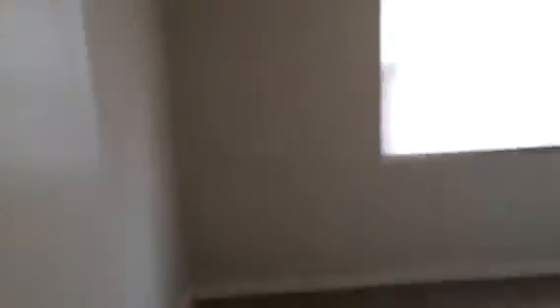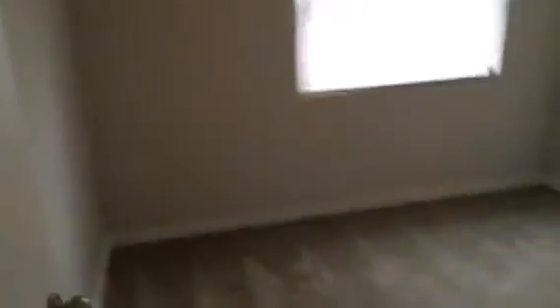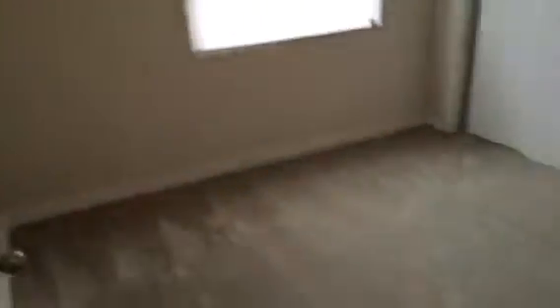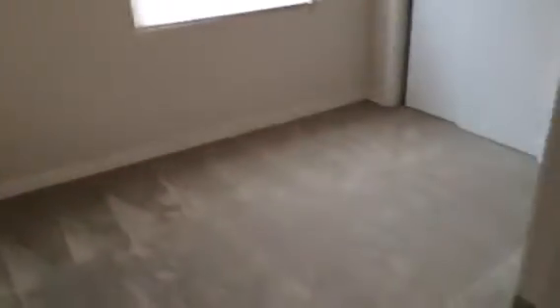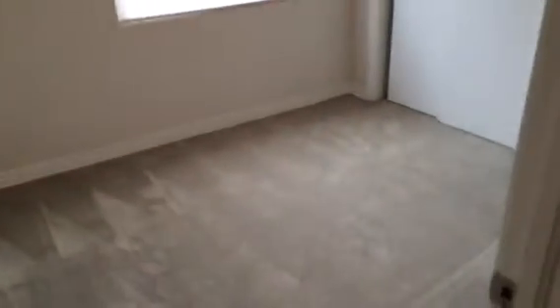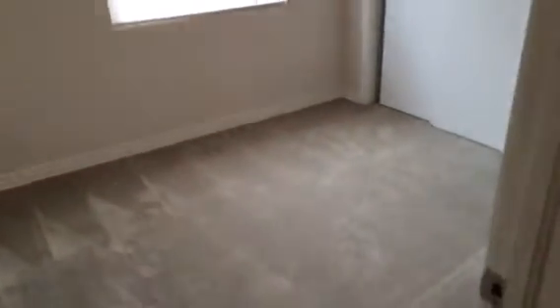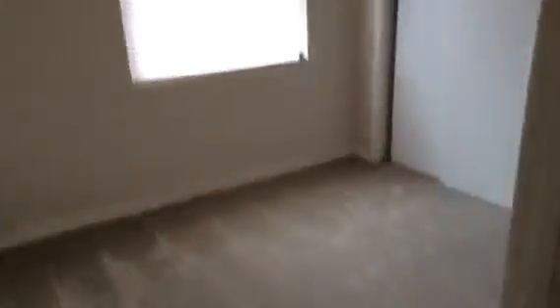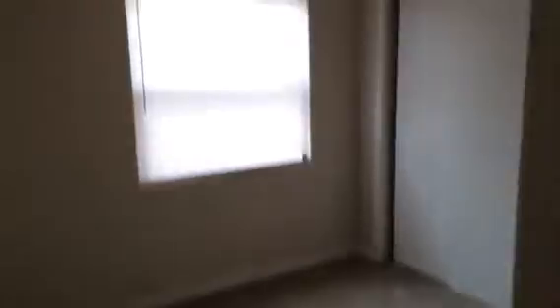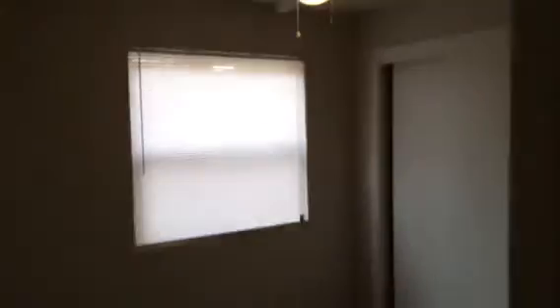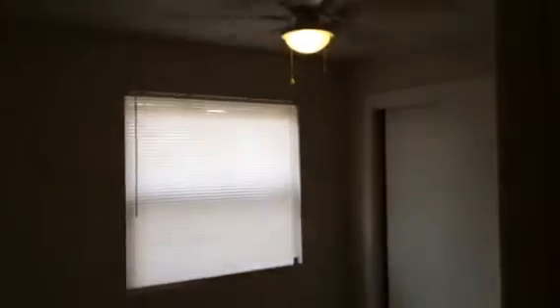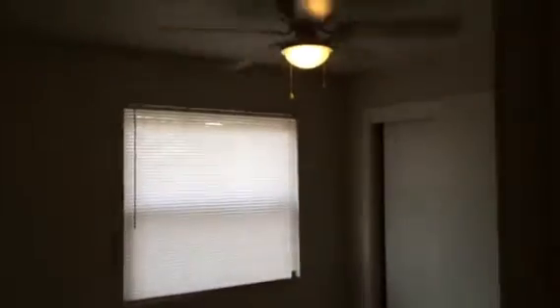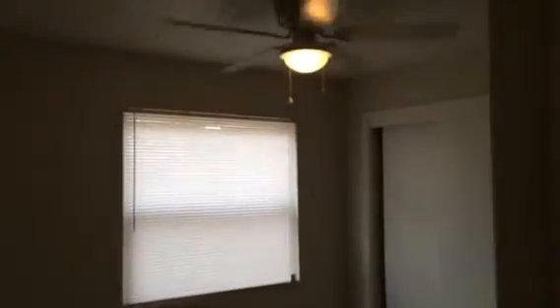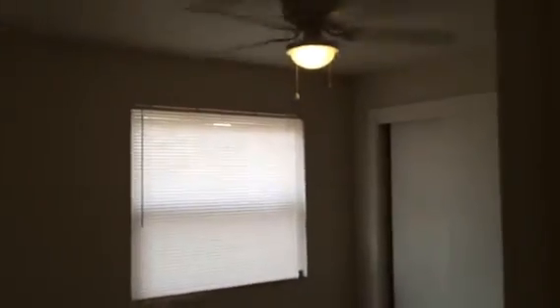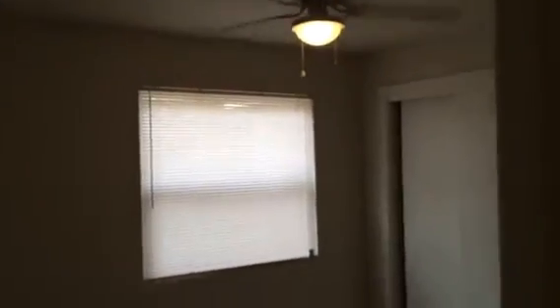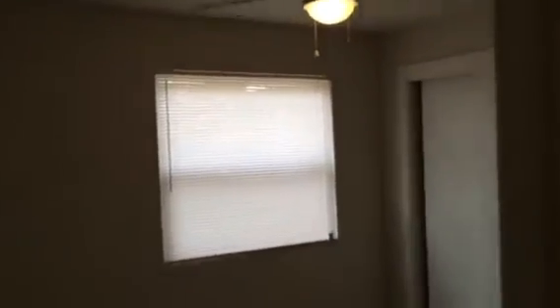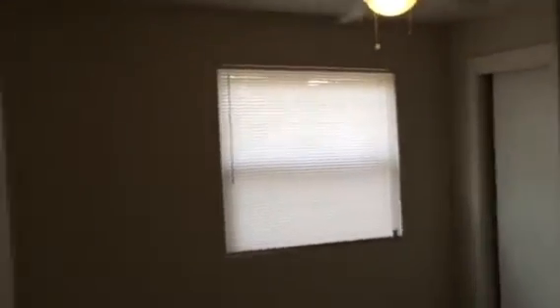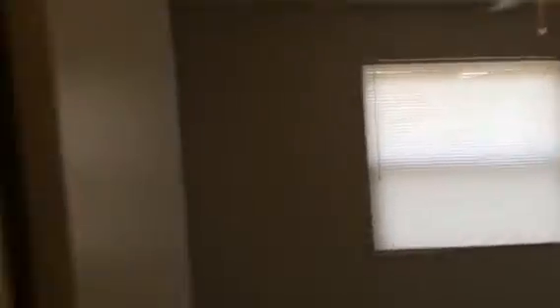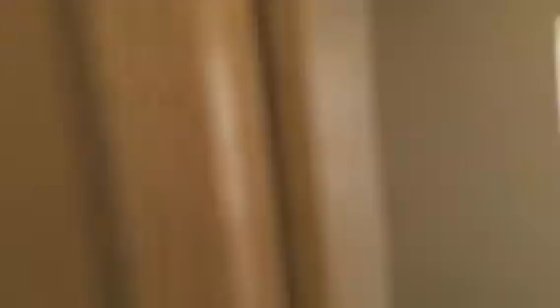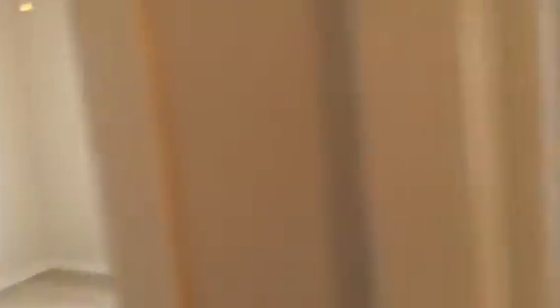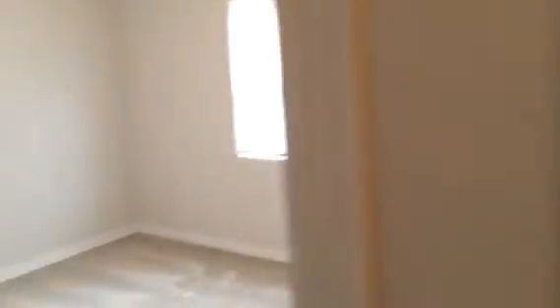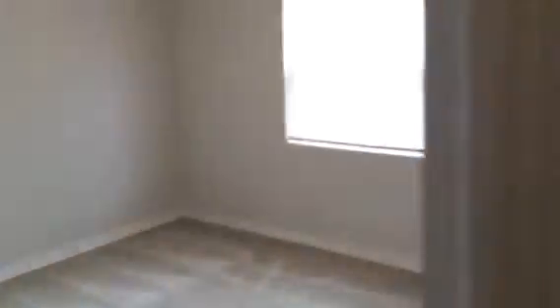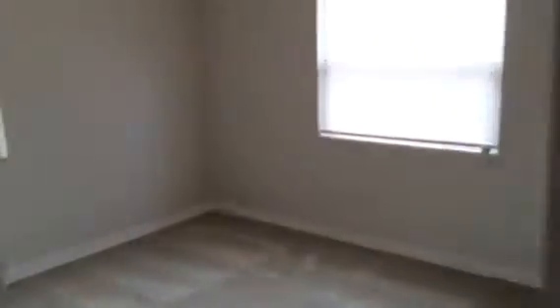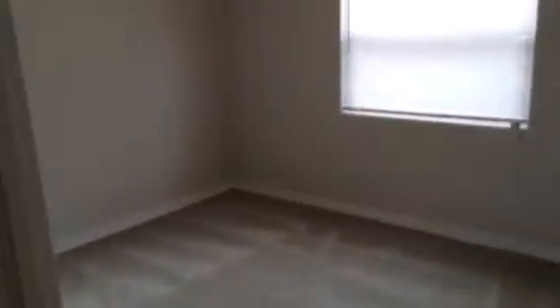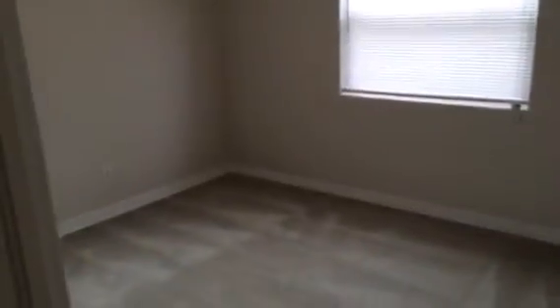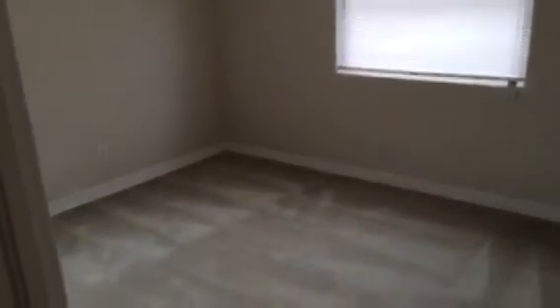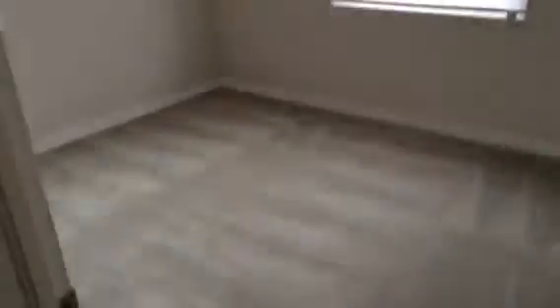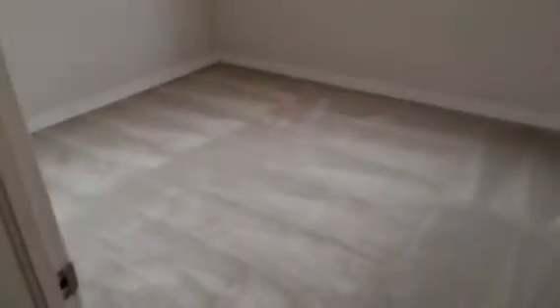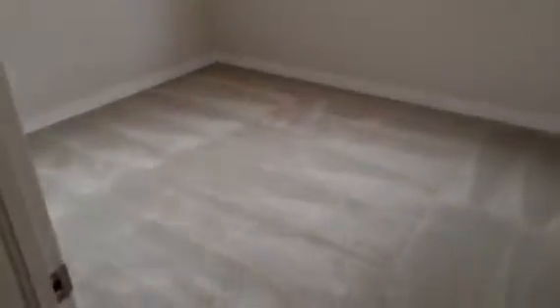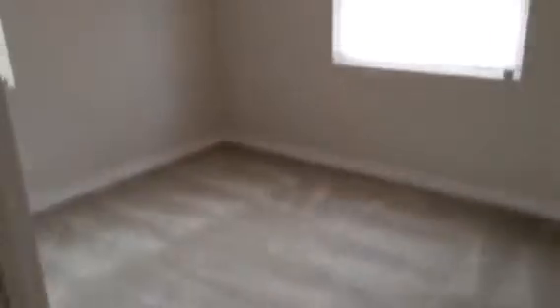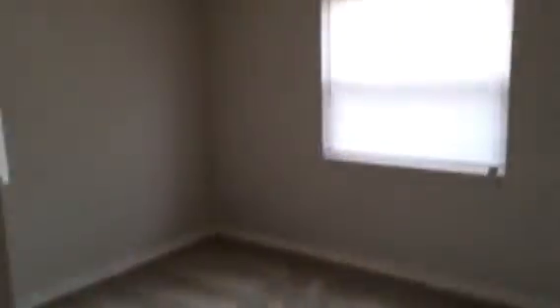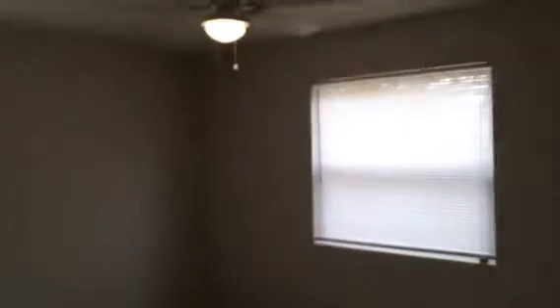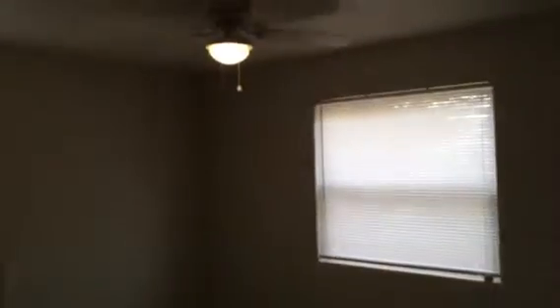This is bedroom one. We put new carpet in the bedrooms, new fans and lights throughout, and new blinds.